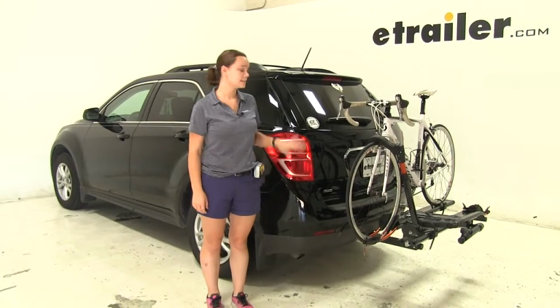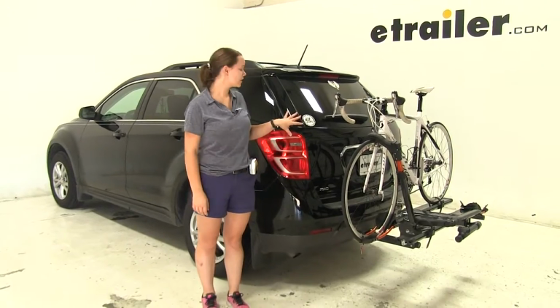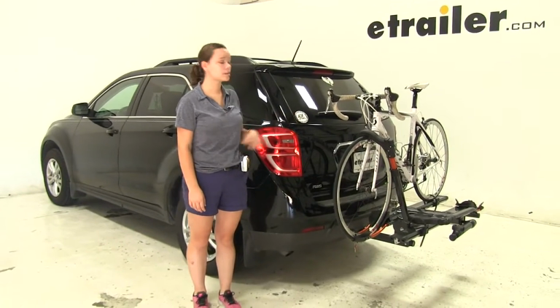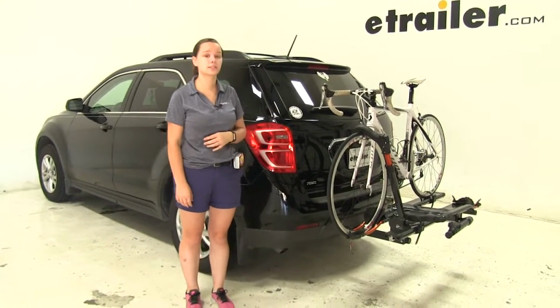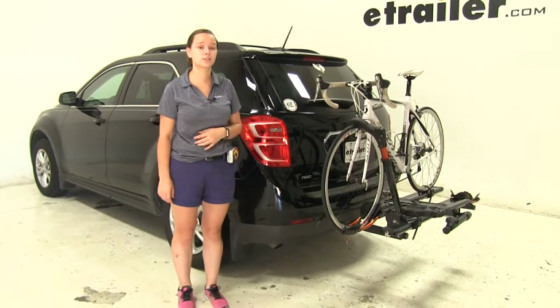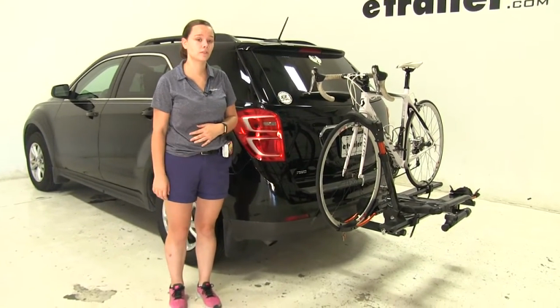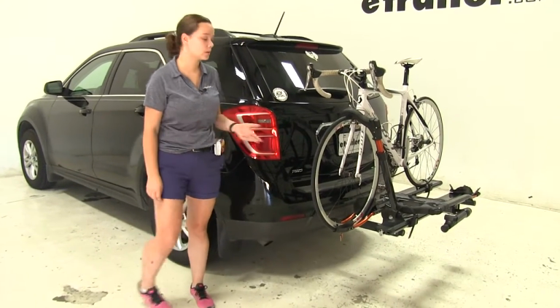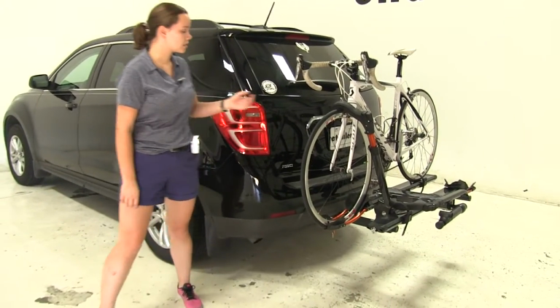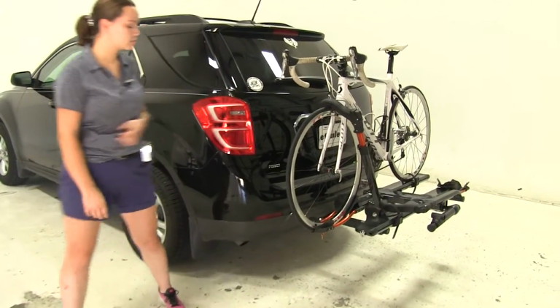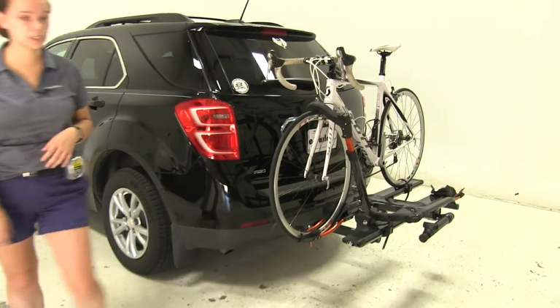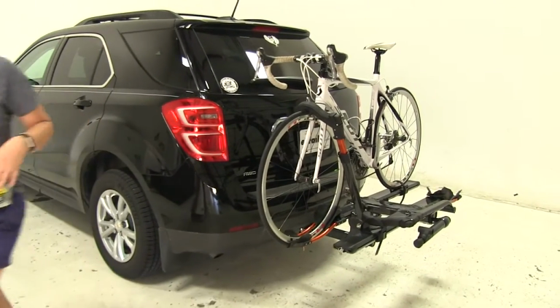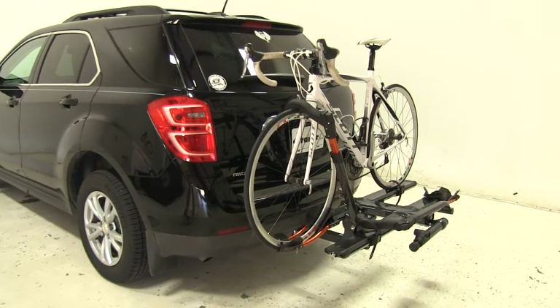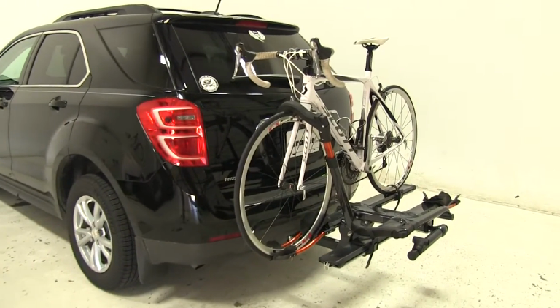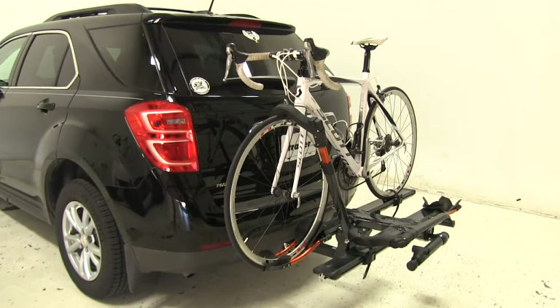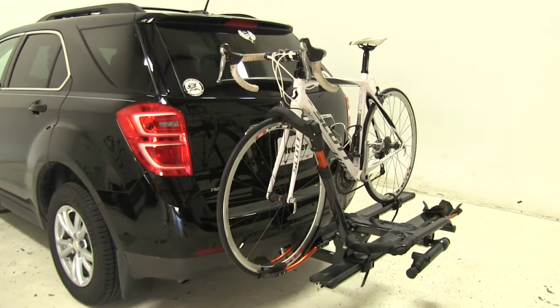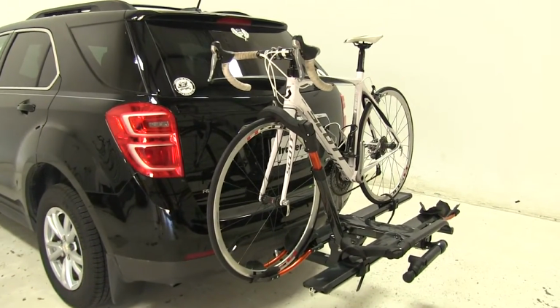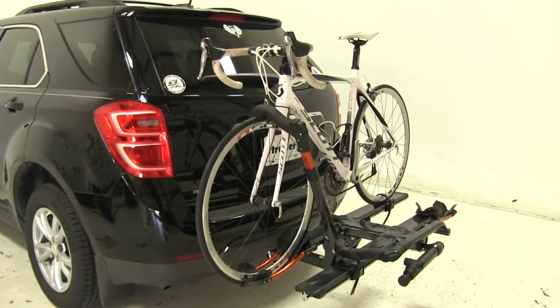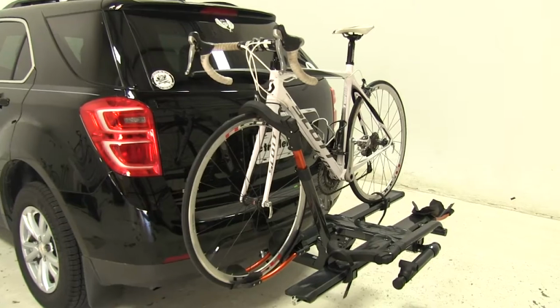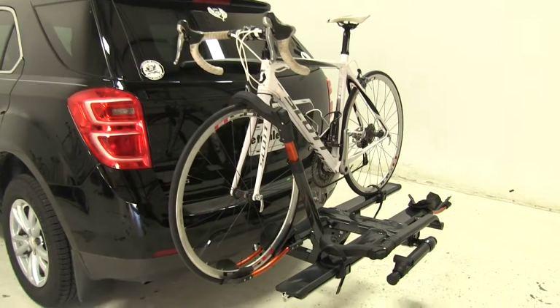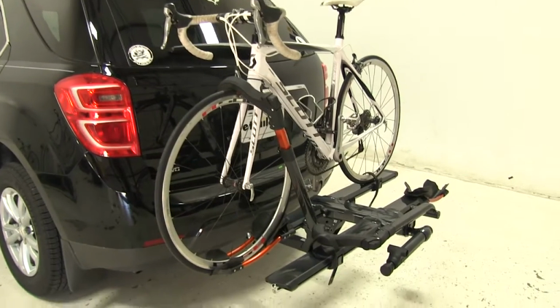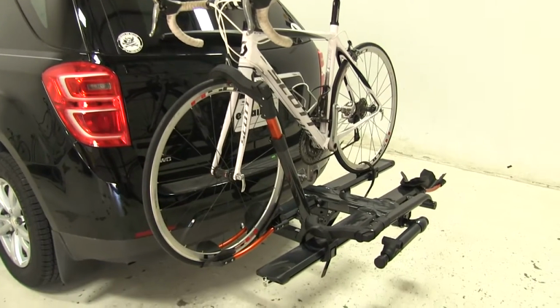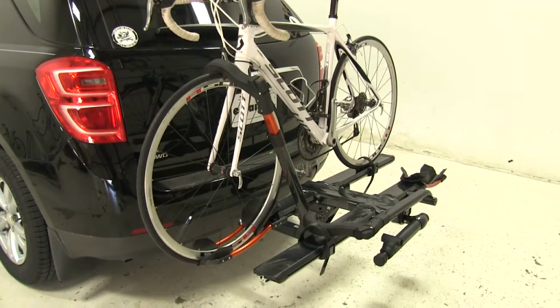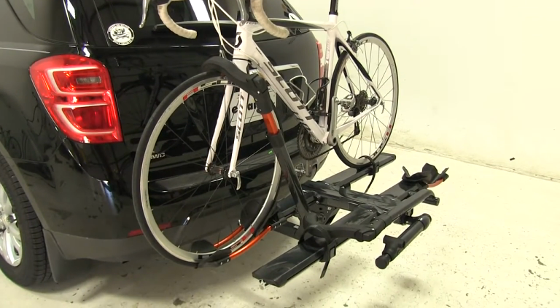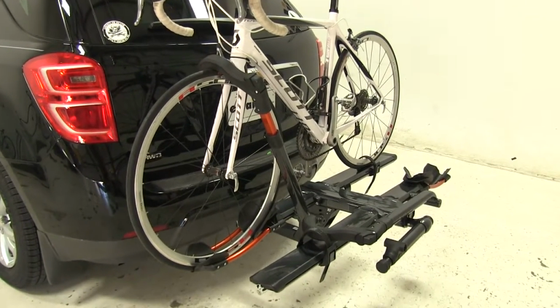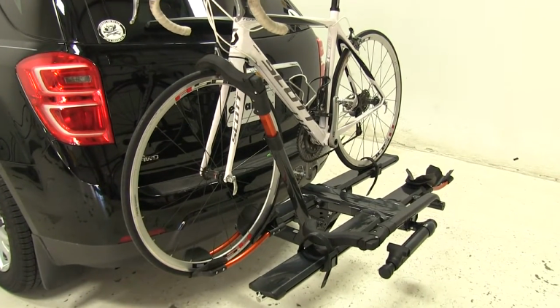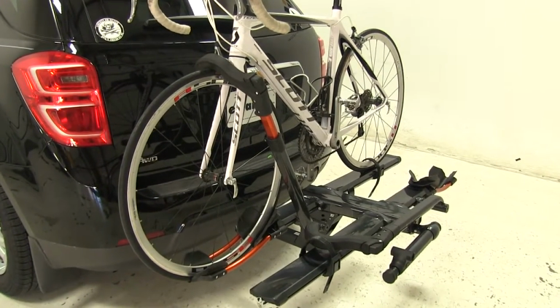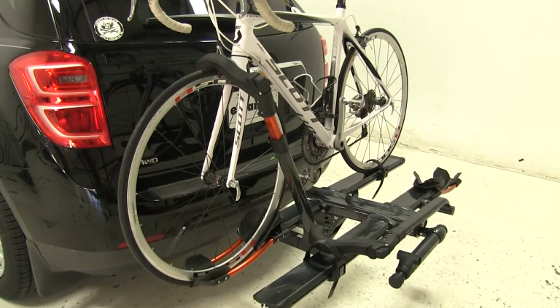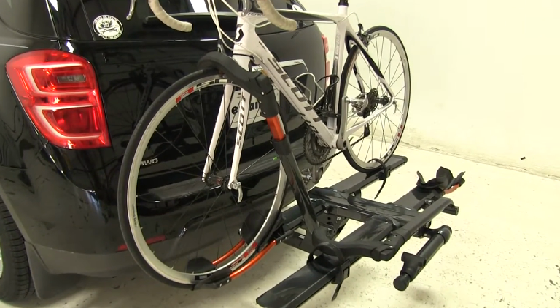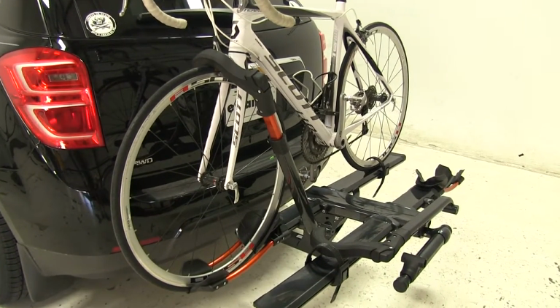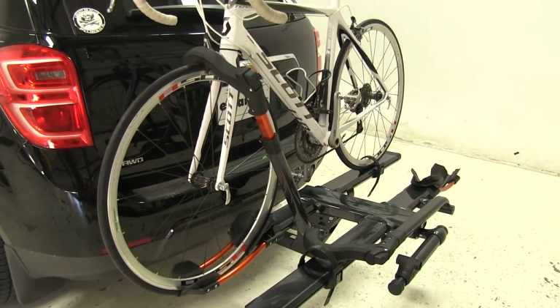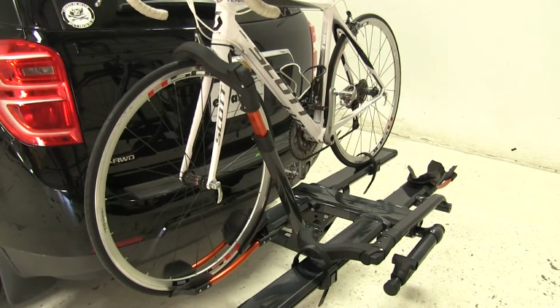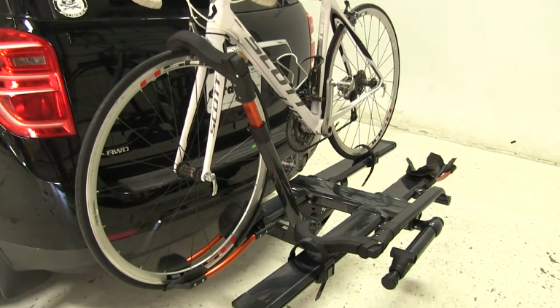Today on our 2016 Chevrolet Equinox we're doing a test fit of the Kuat NV 2.0 platform style 2 bike rack. That part number is NV22G.